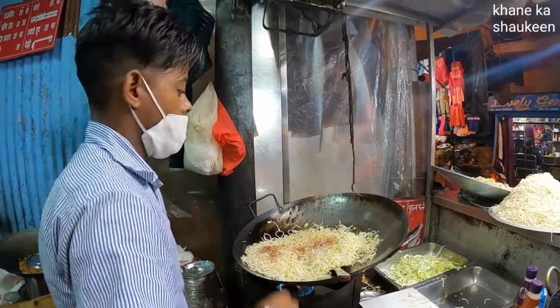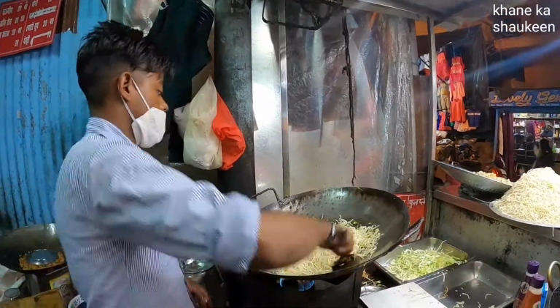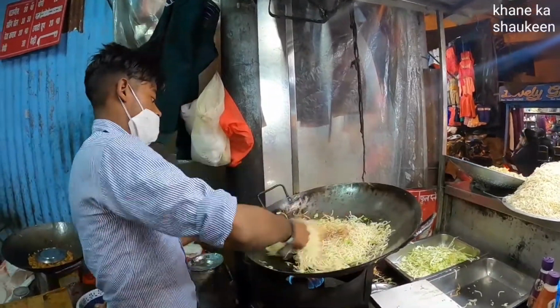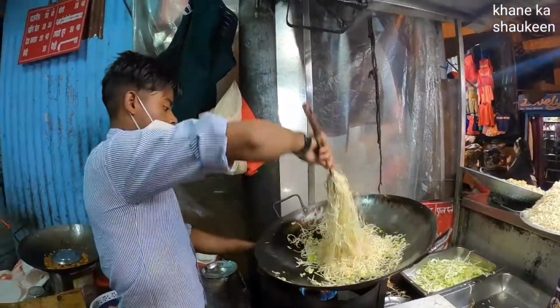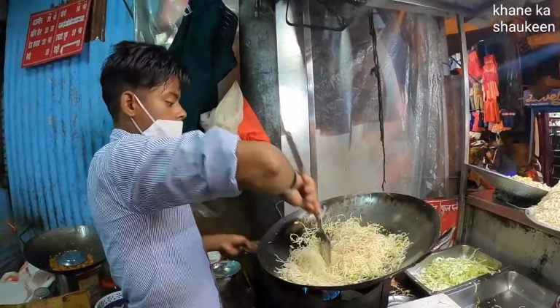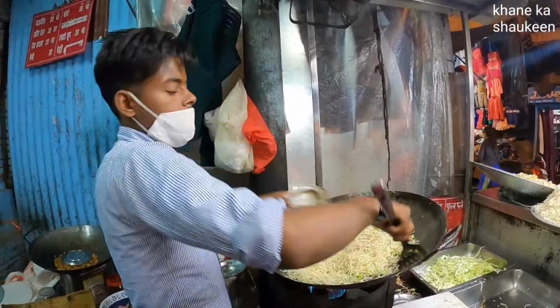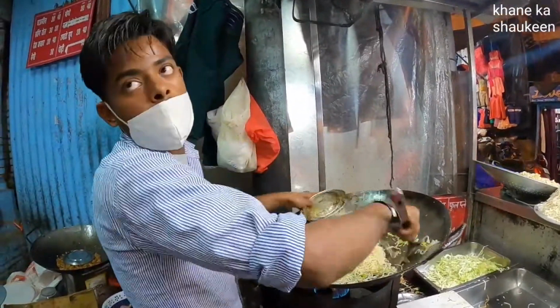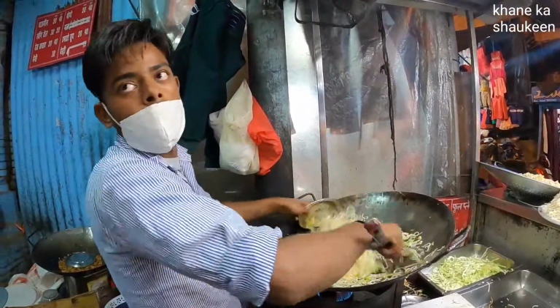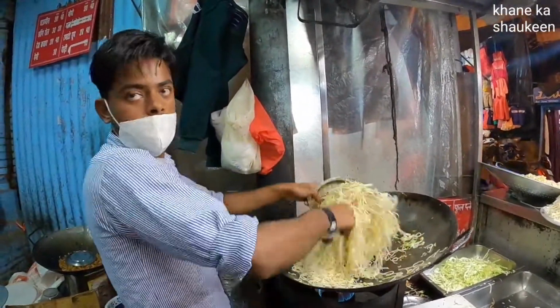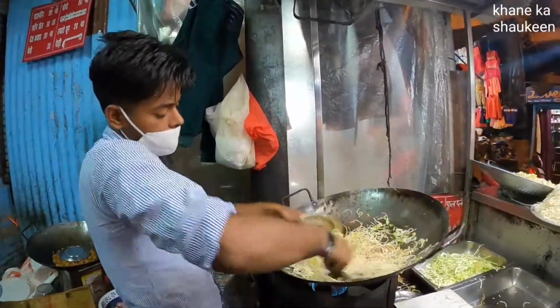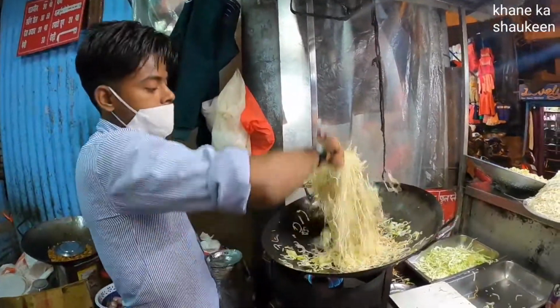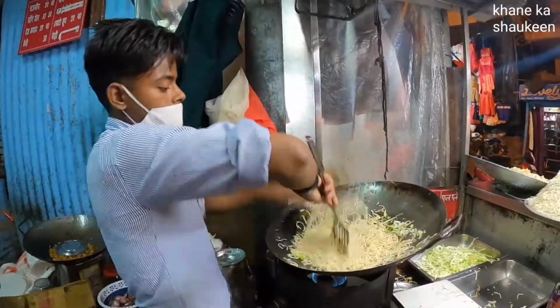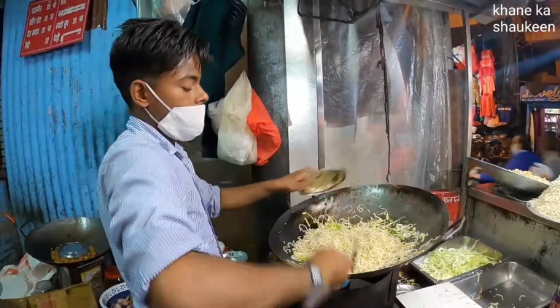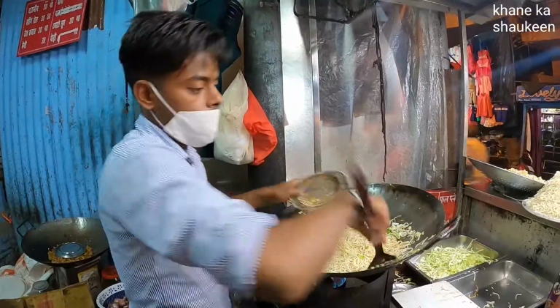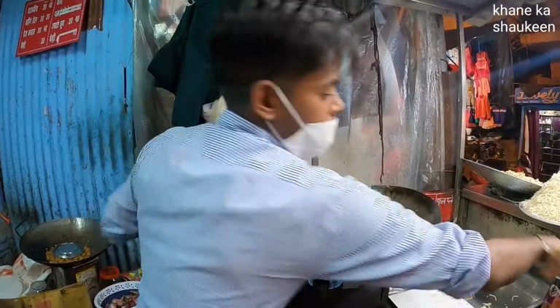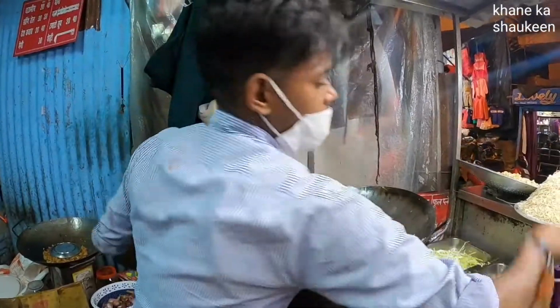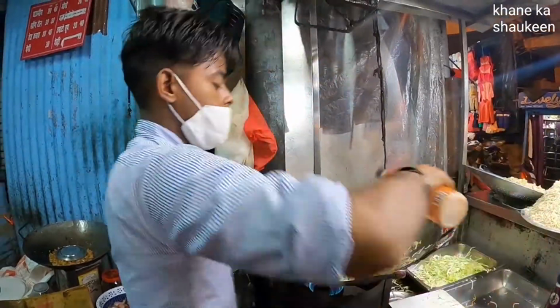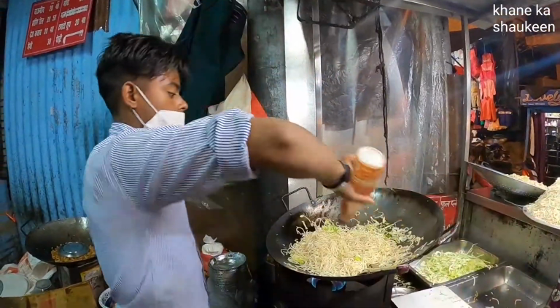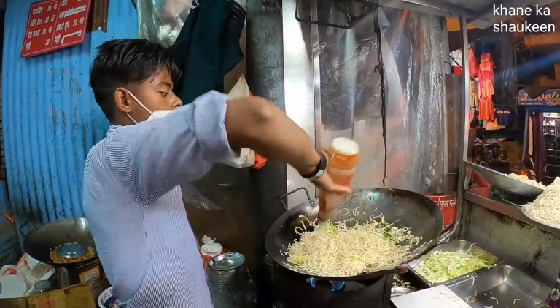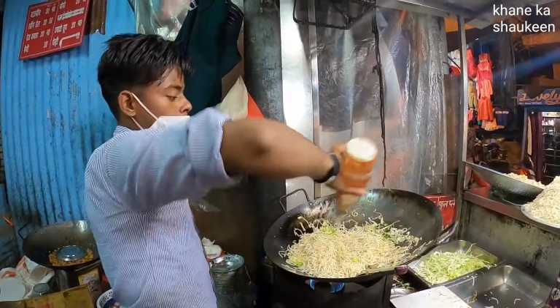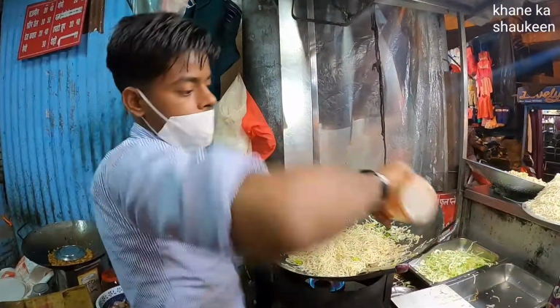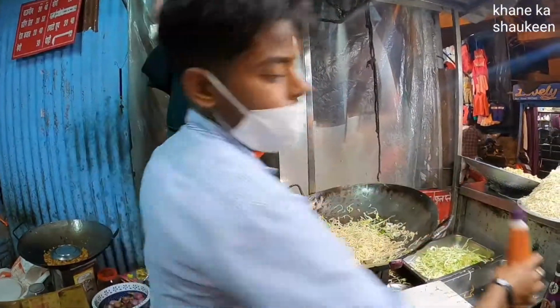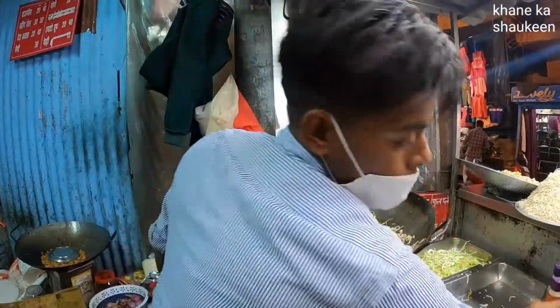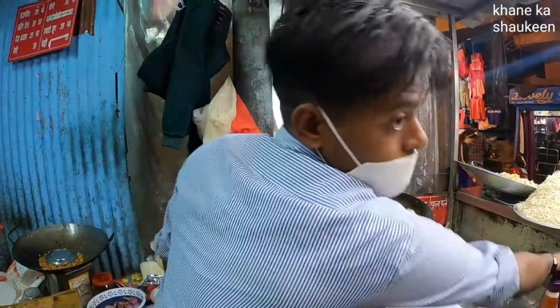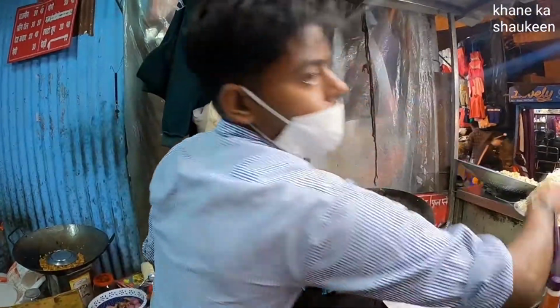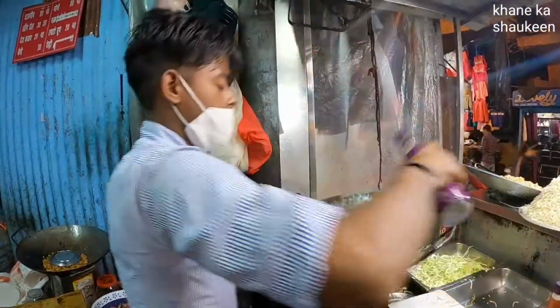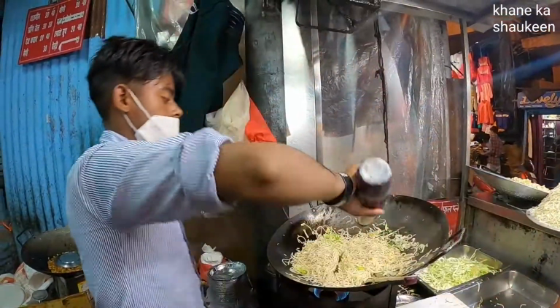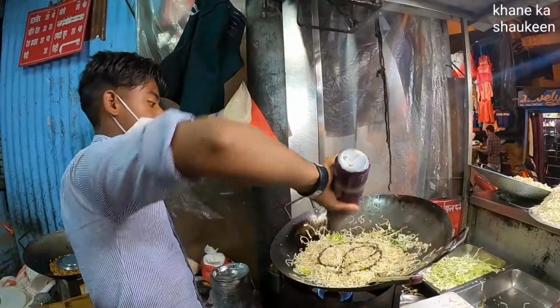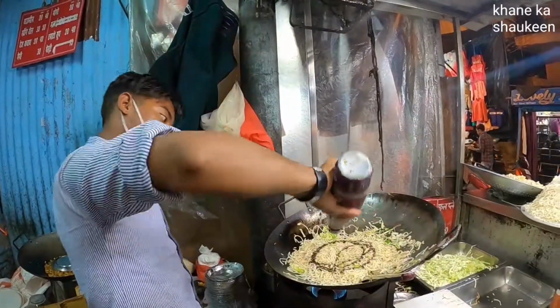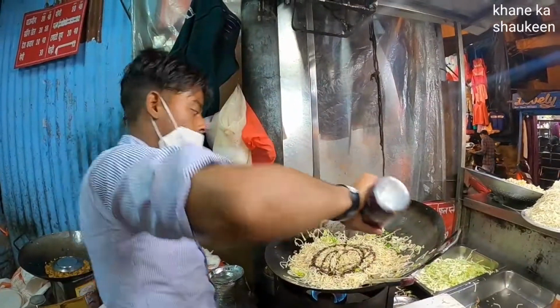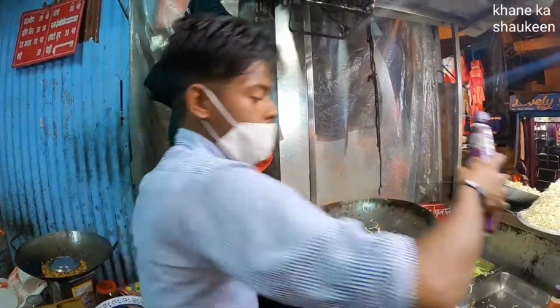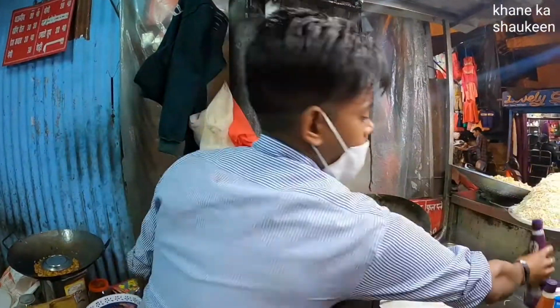What are you making now? Full plate is 40 and half plate is 20.